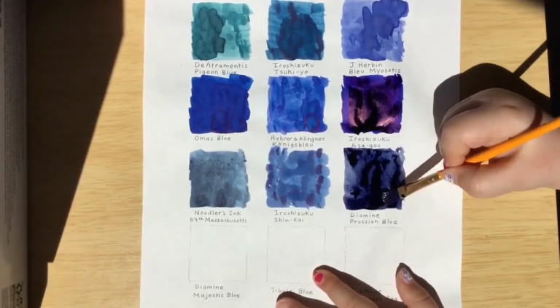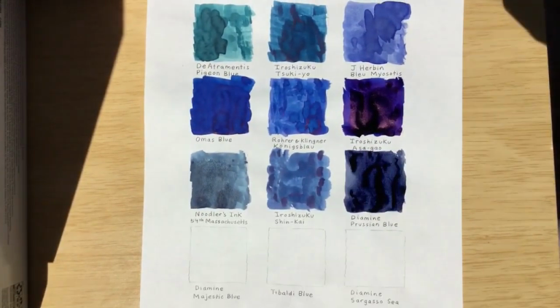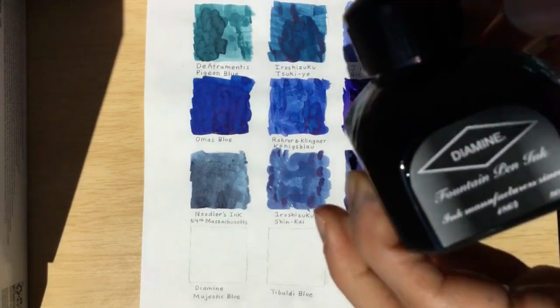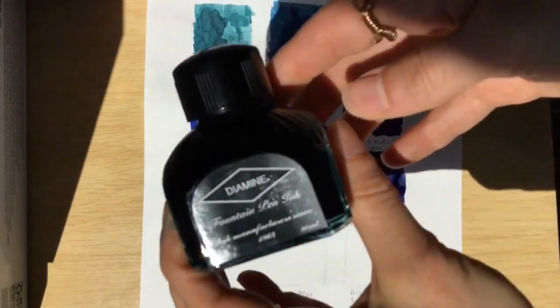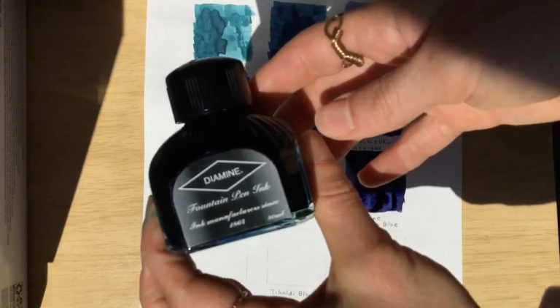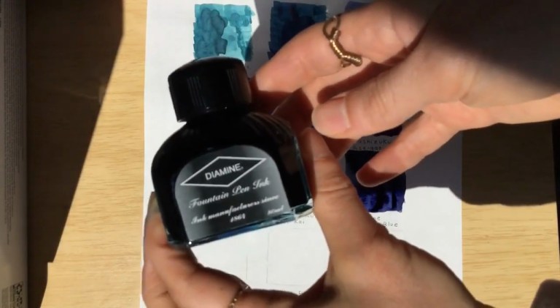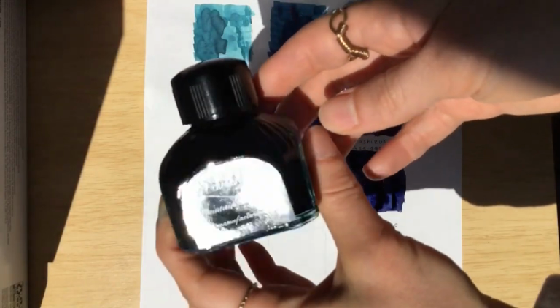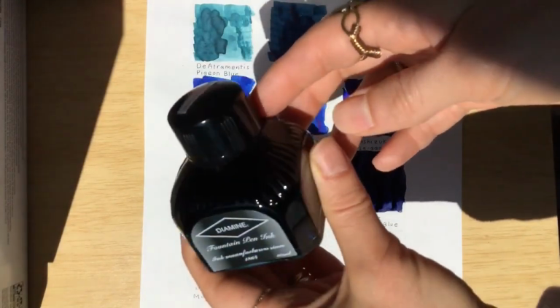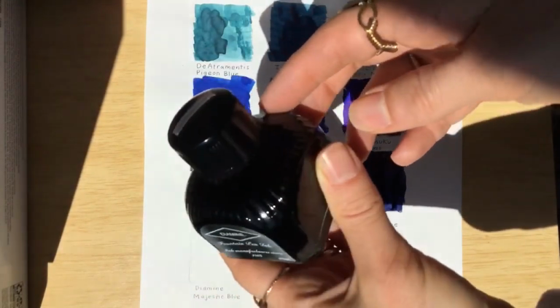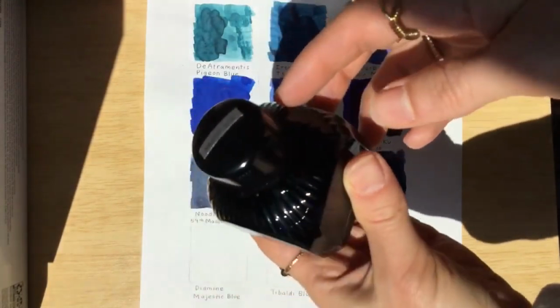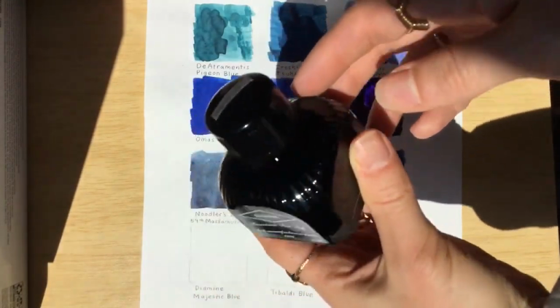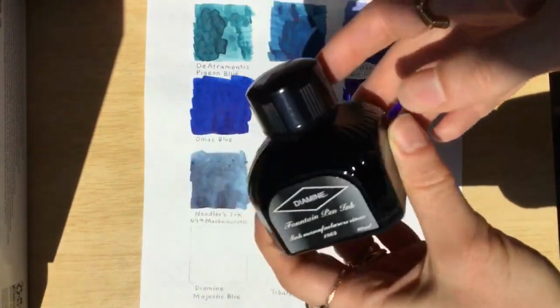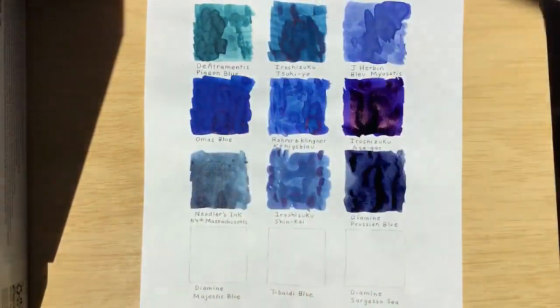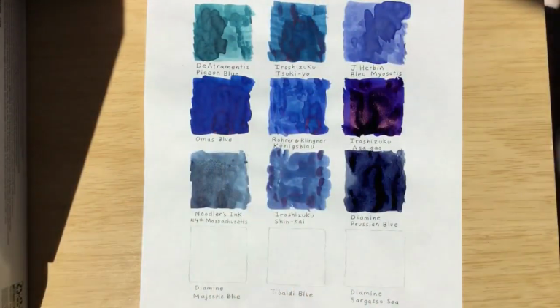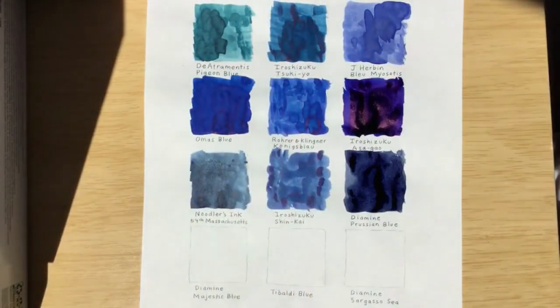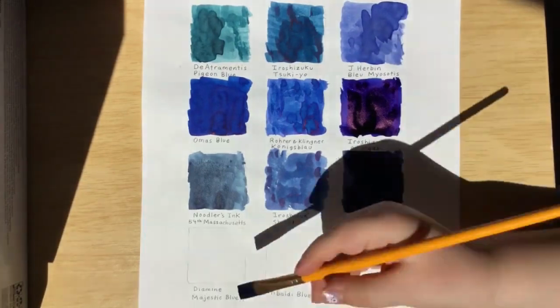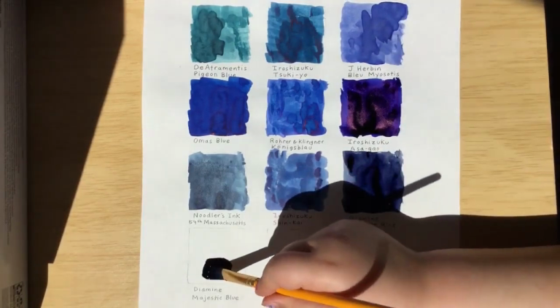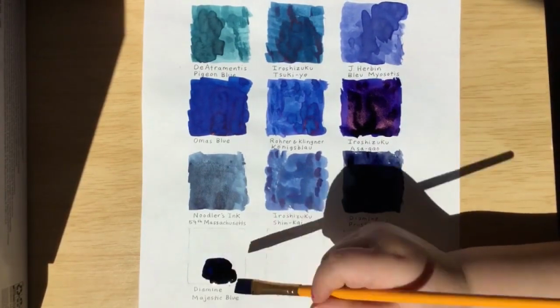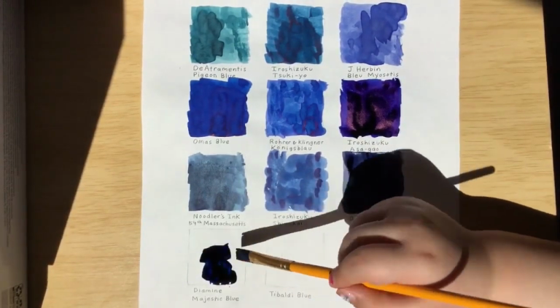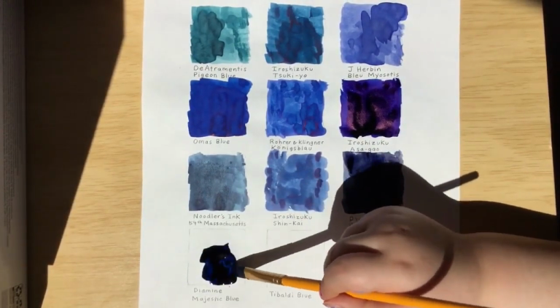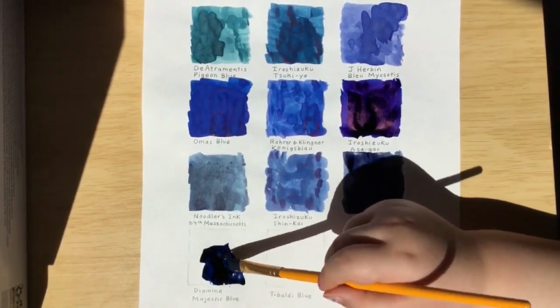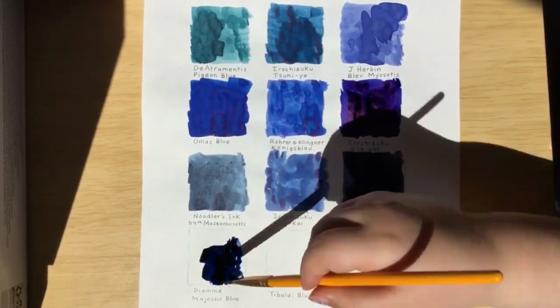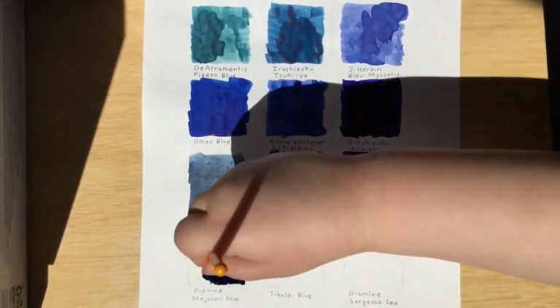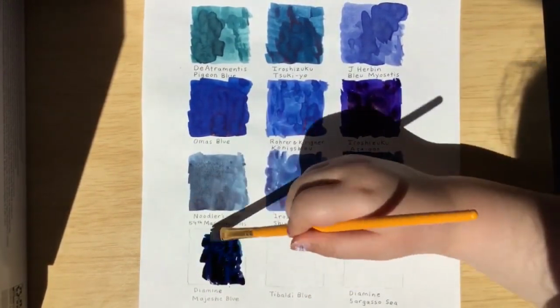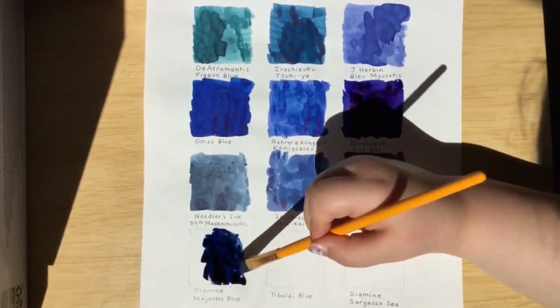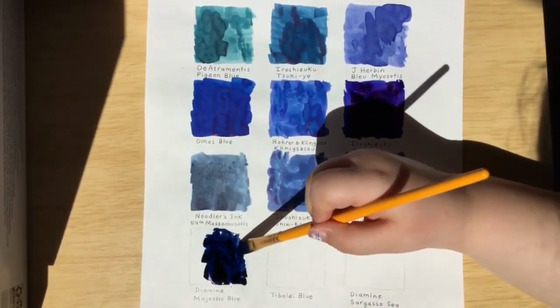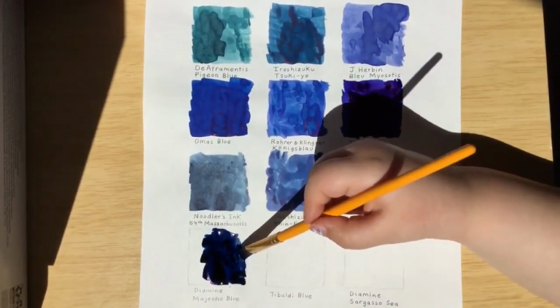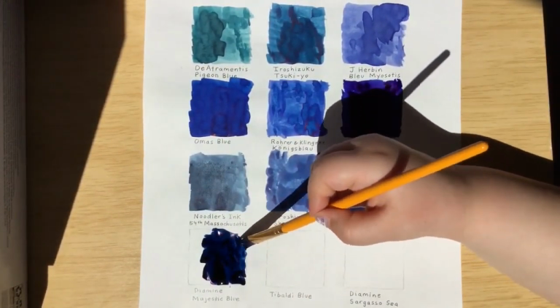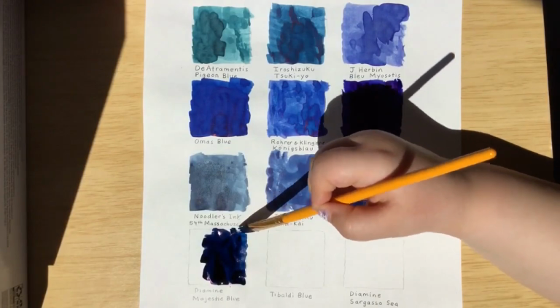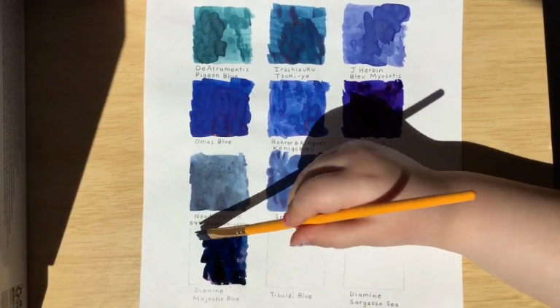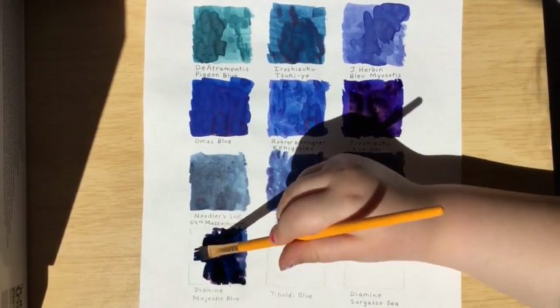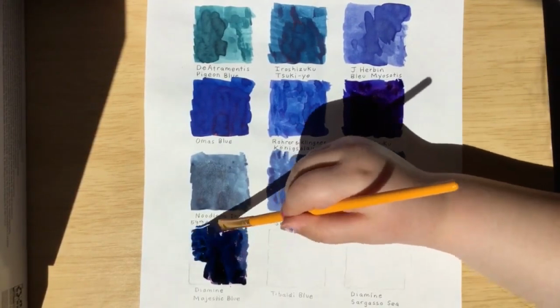The next ink is Diamine Majestic Blue. Majestic — is it going to be majestic? I hope so.